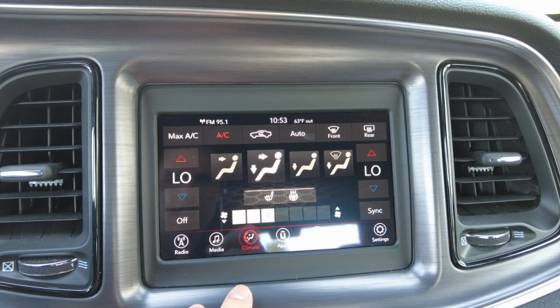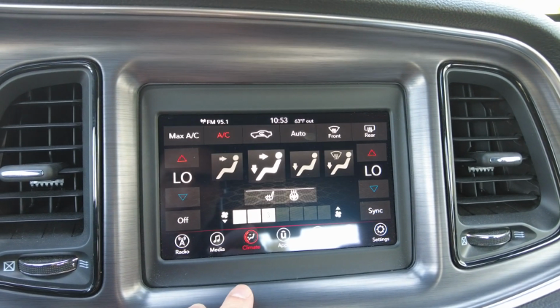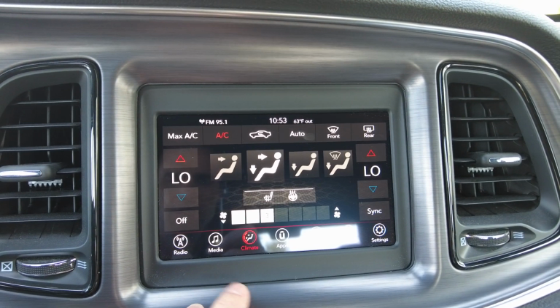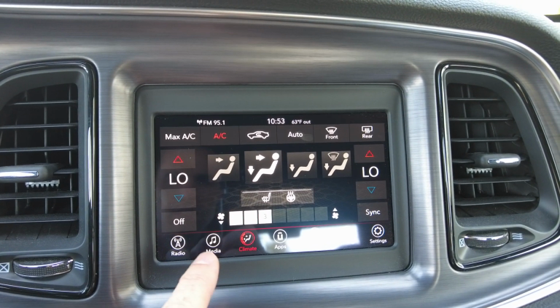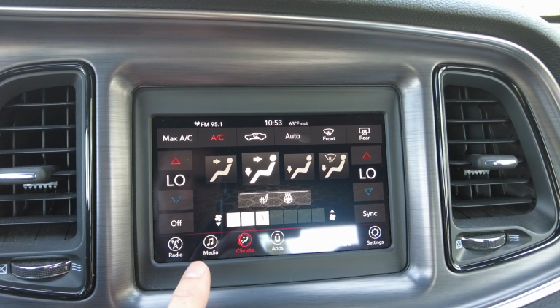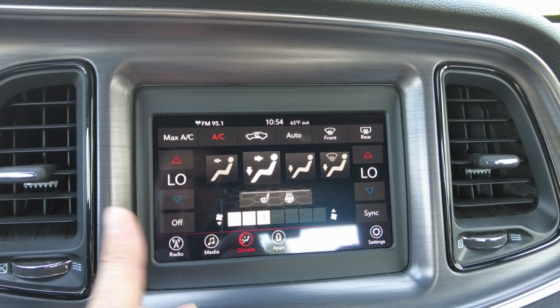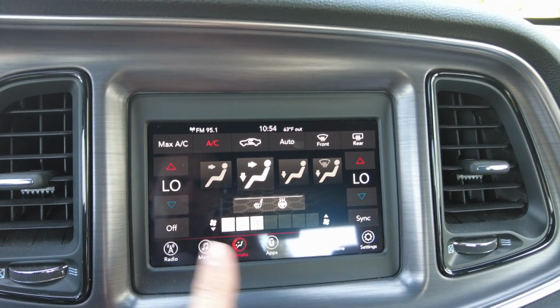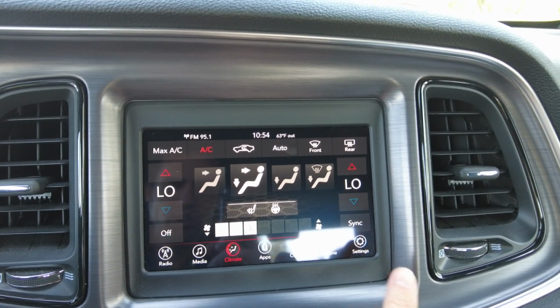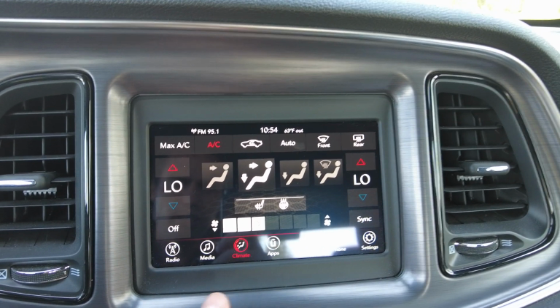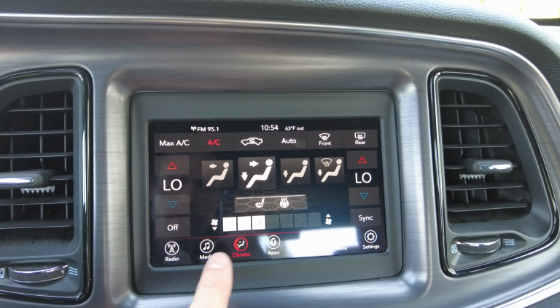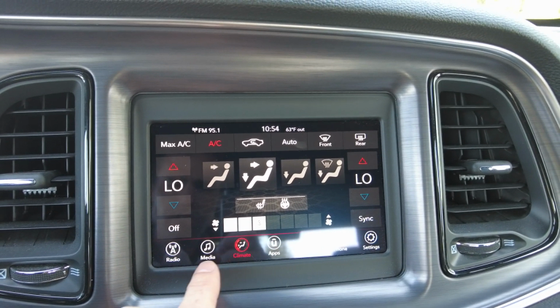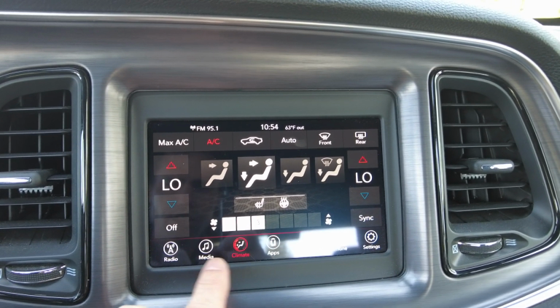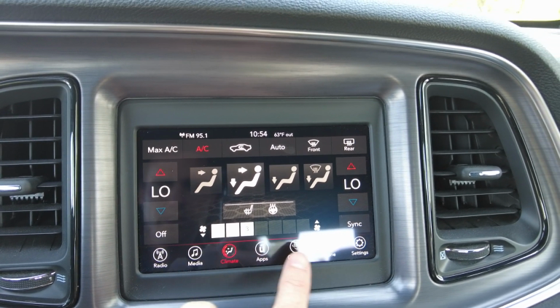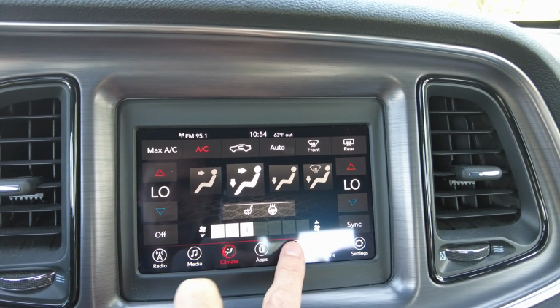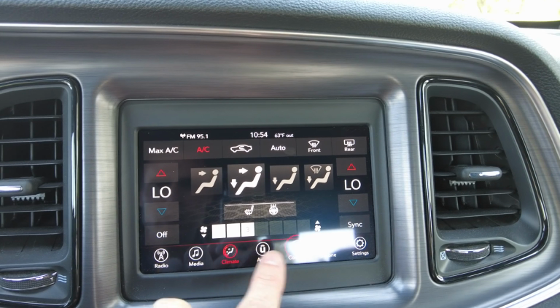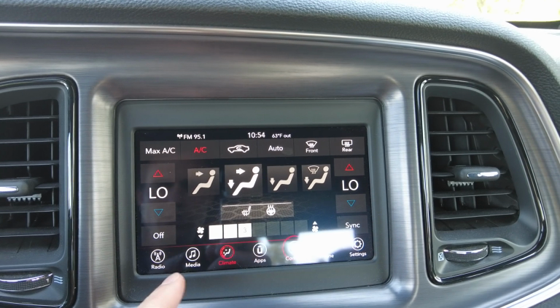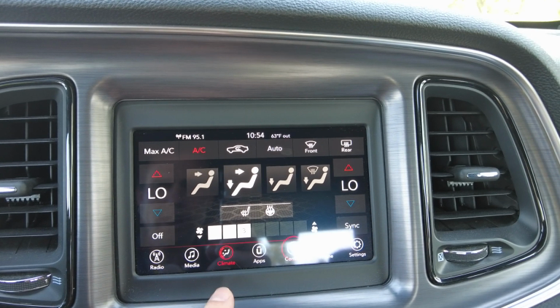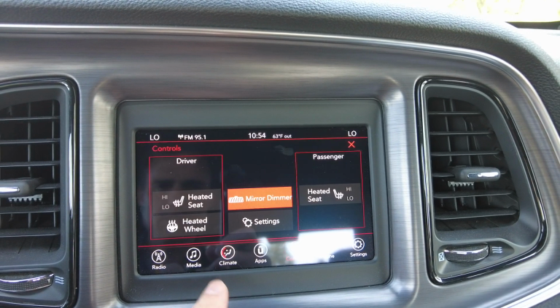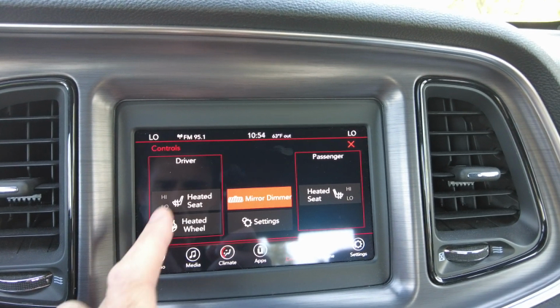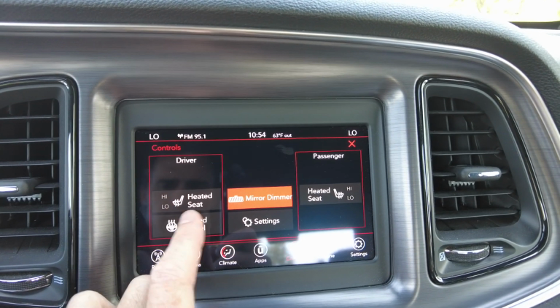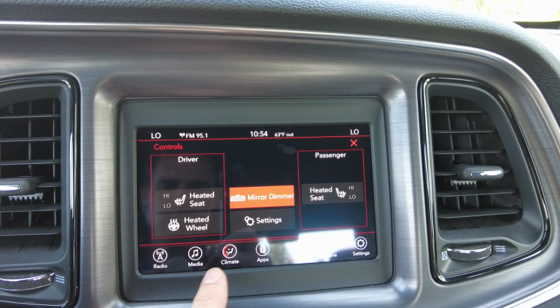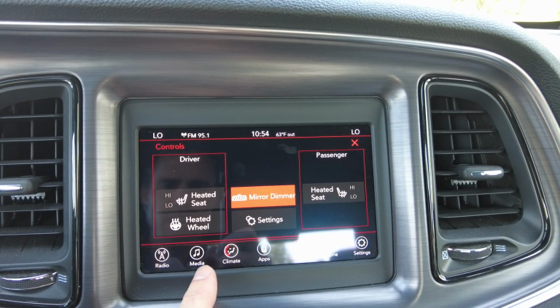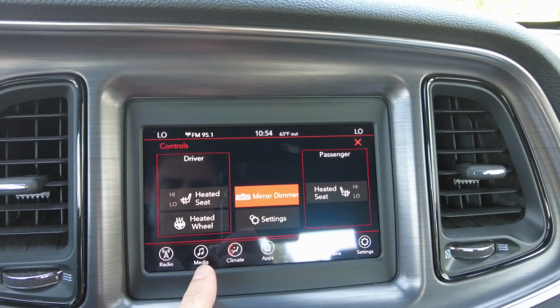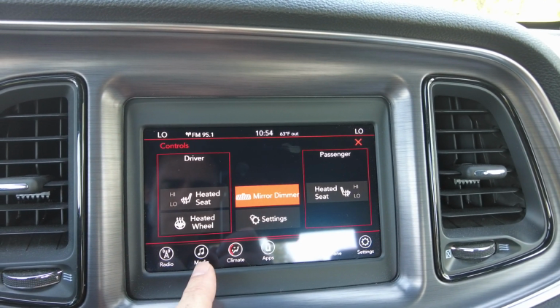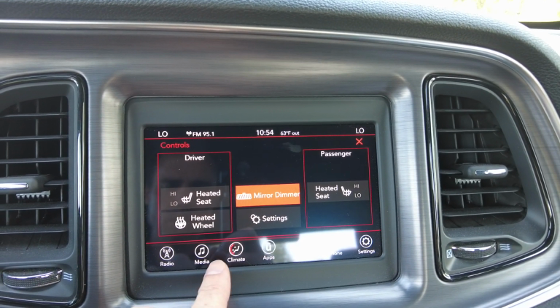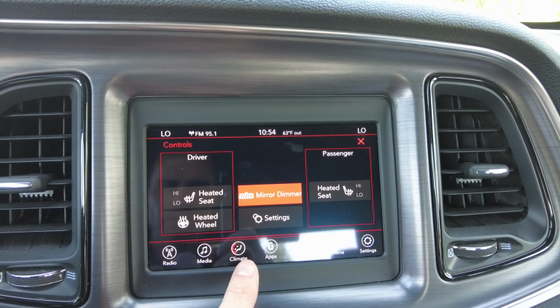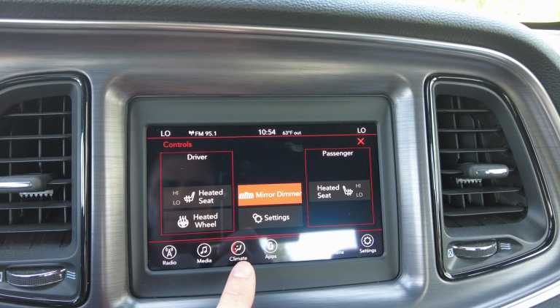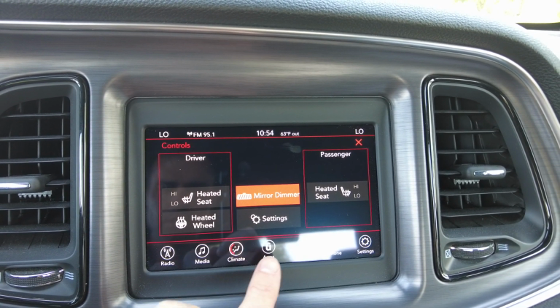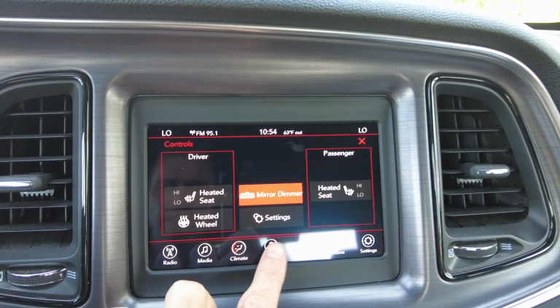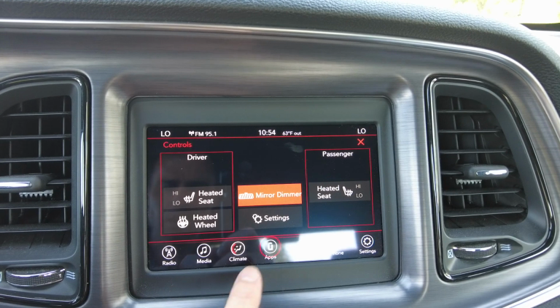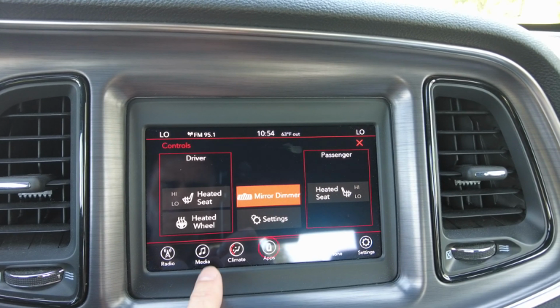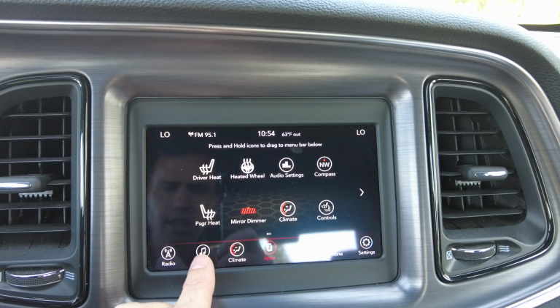Climate control on this is dual zone — you have your driver zone and then your passenger zone. You also have heated seats and heated steering wheel up front, so this will be nice on a colder day.